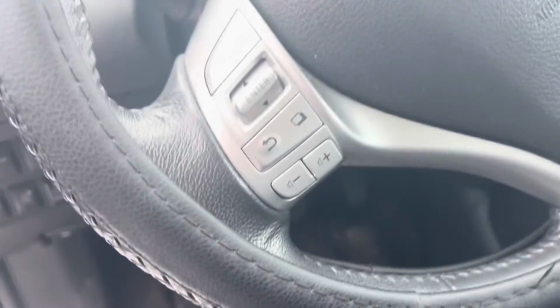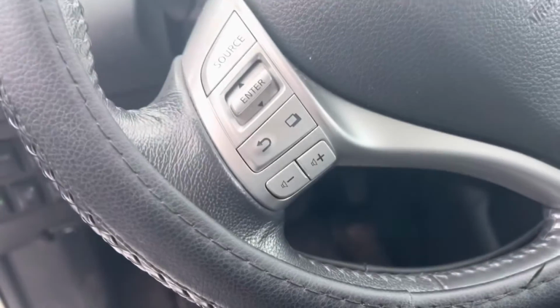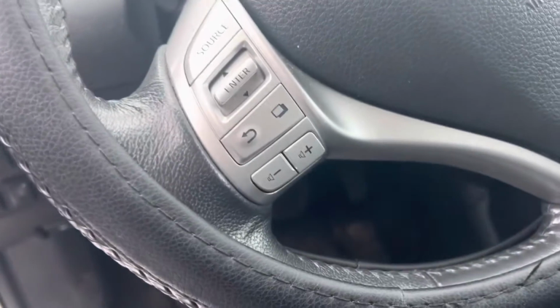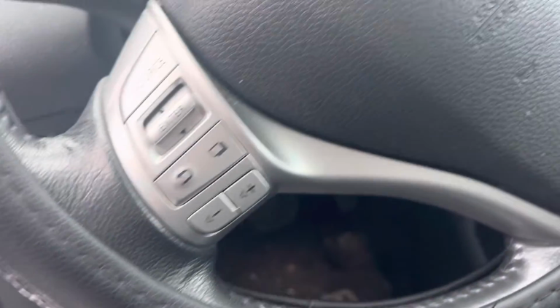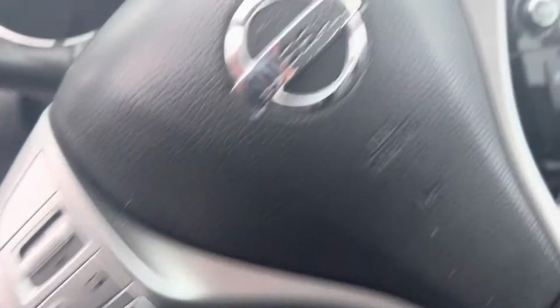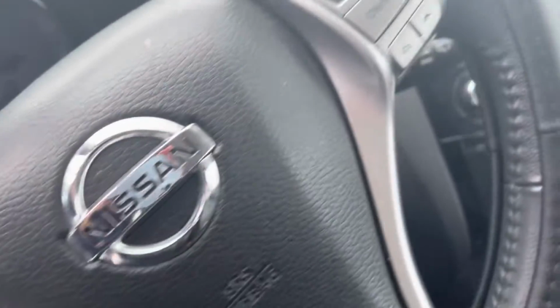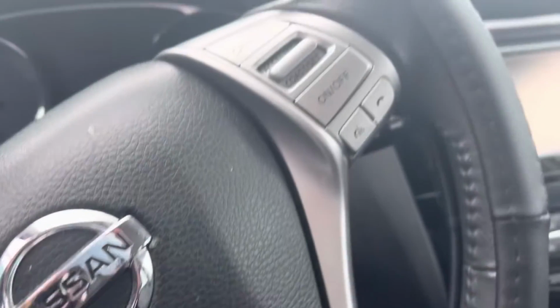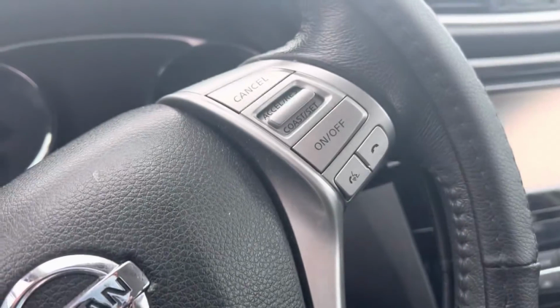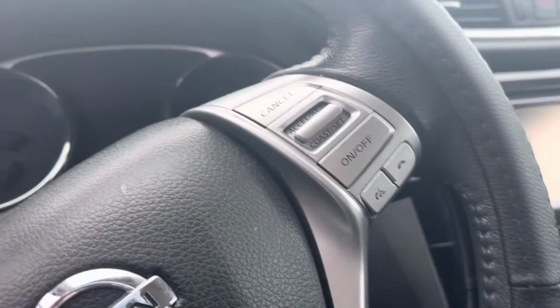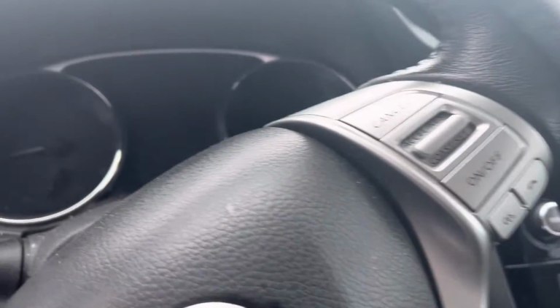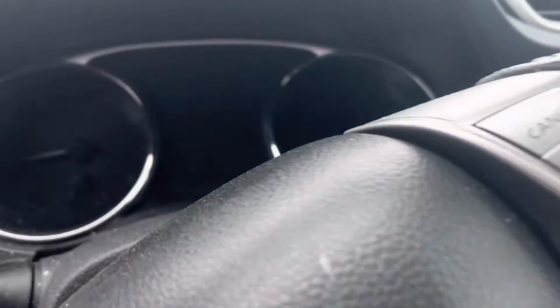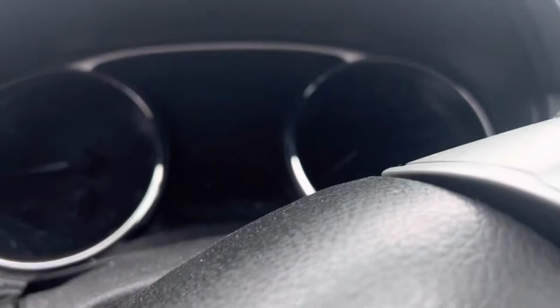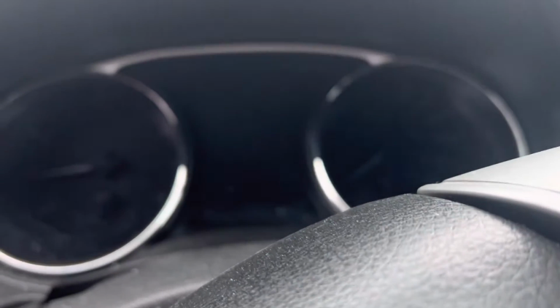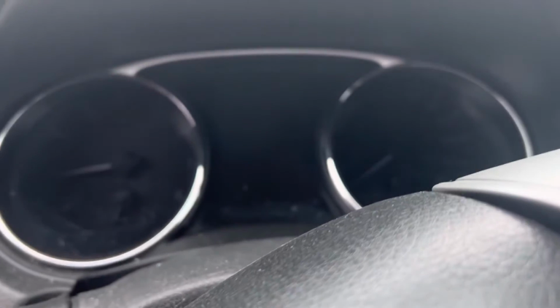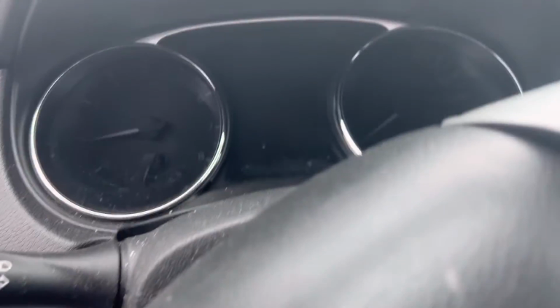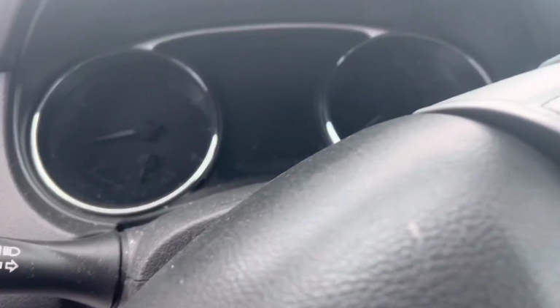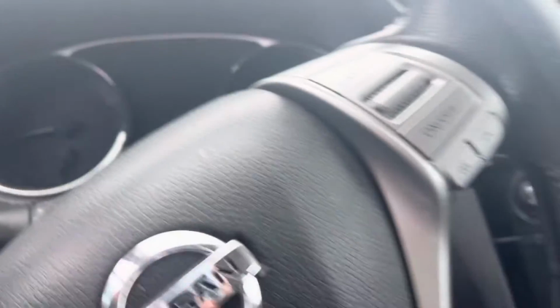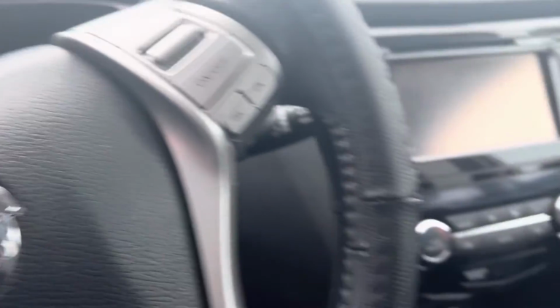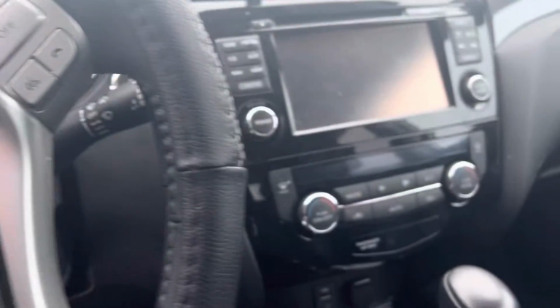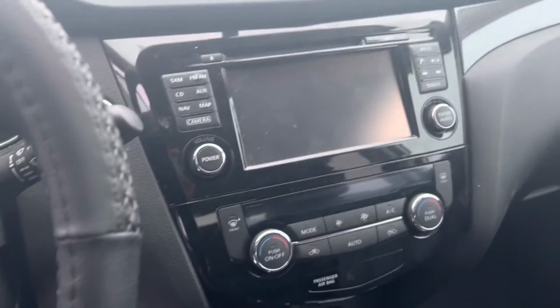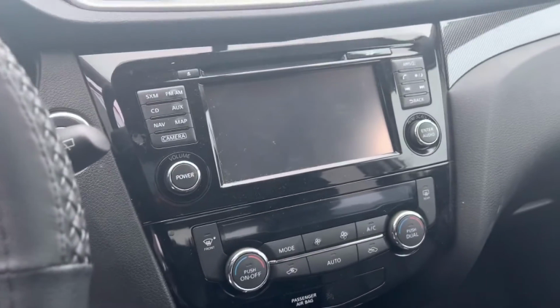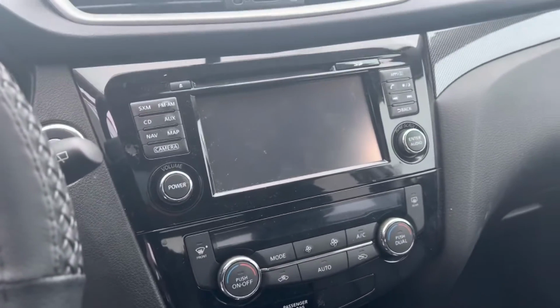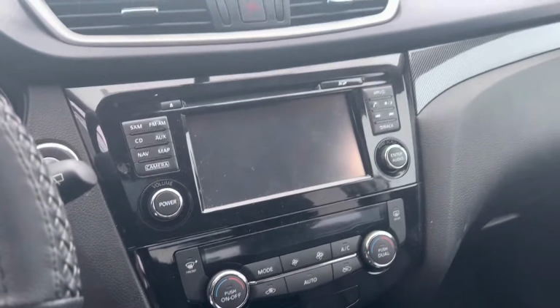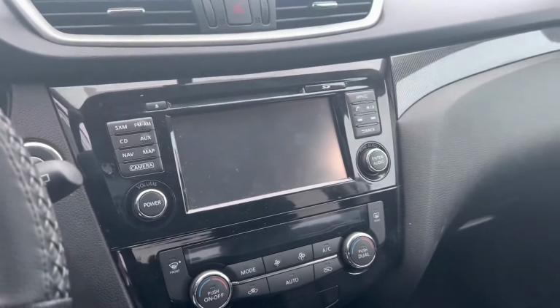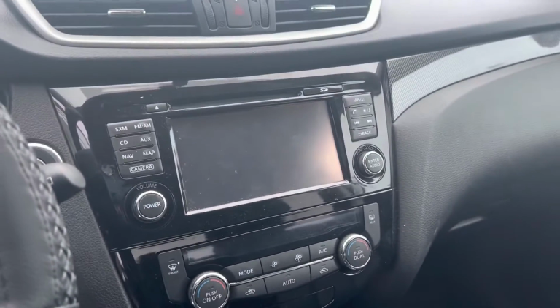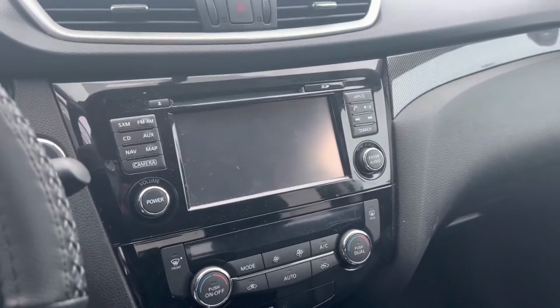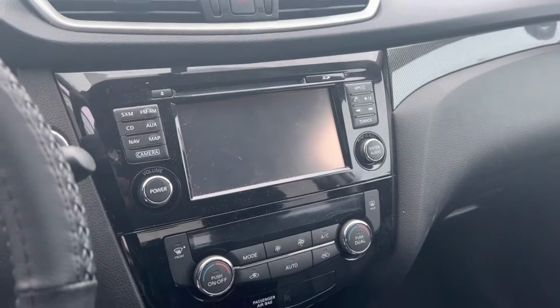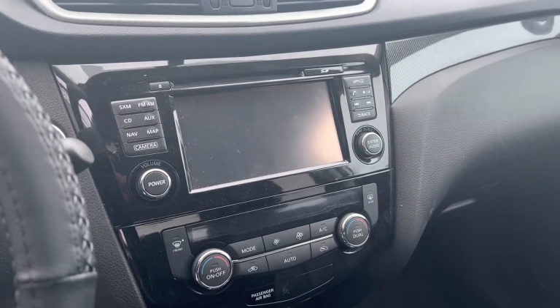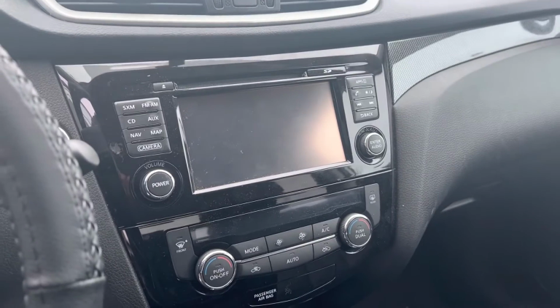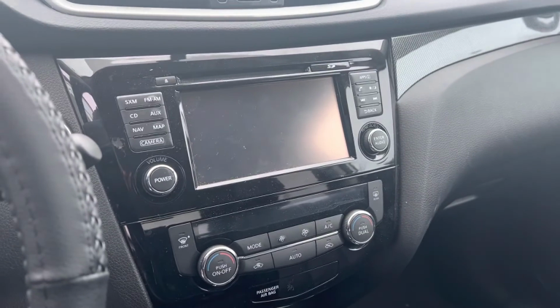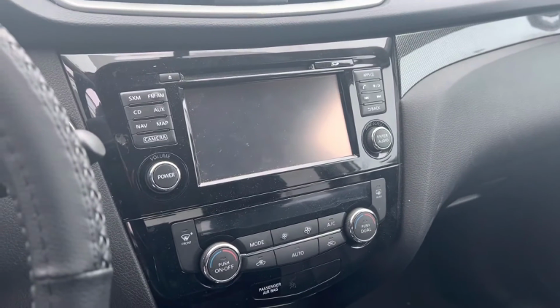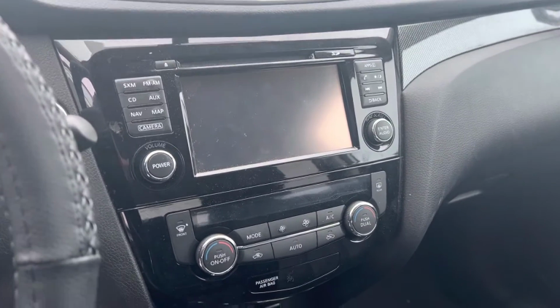Audio controls on the left side, cruise controls on the right. You've got a nice big digital cluster there, a nice big touch screen, and you're going to have a CD player as well, and Bluetooth.